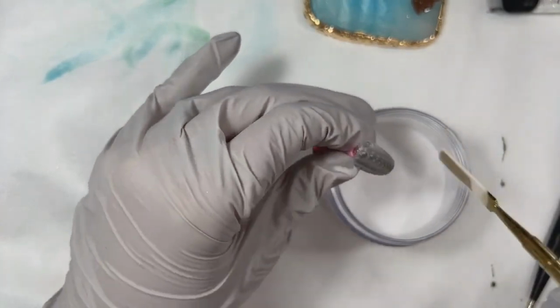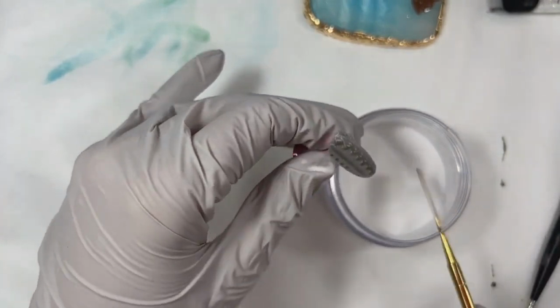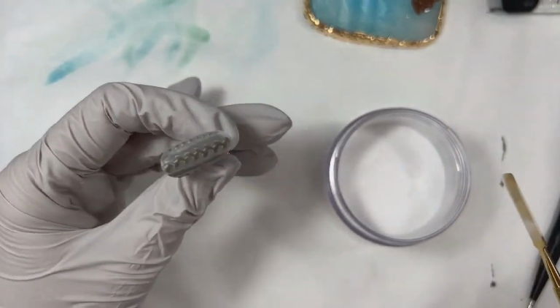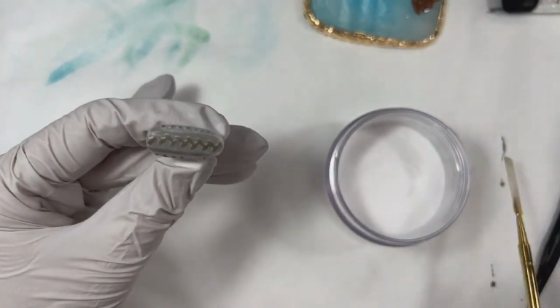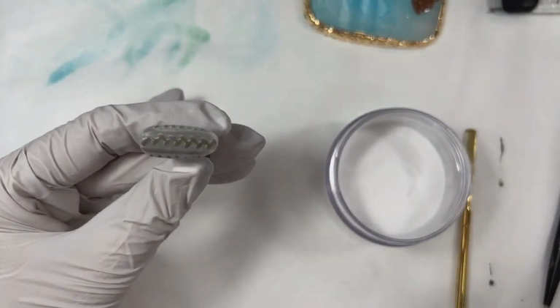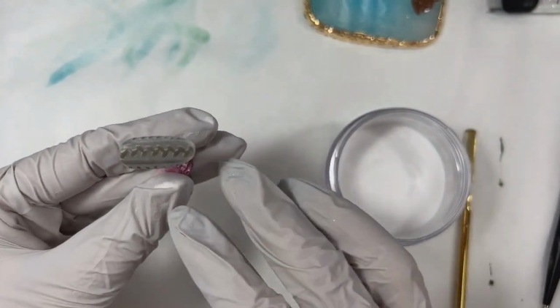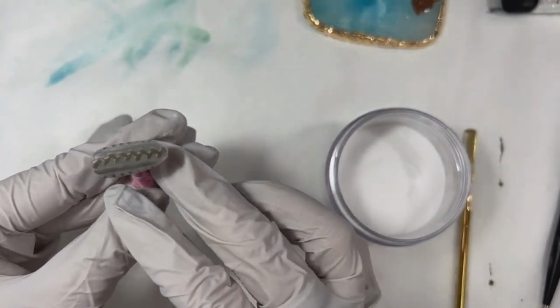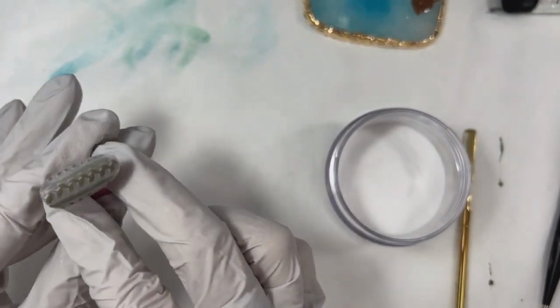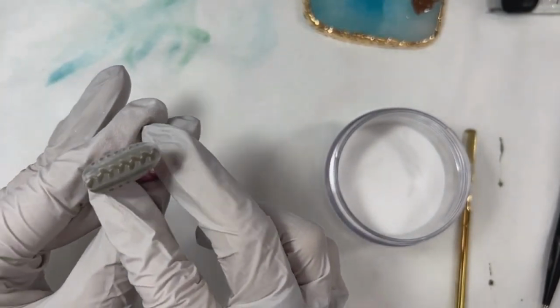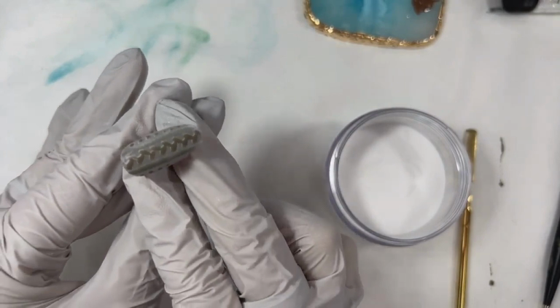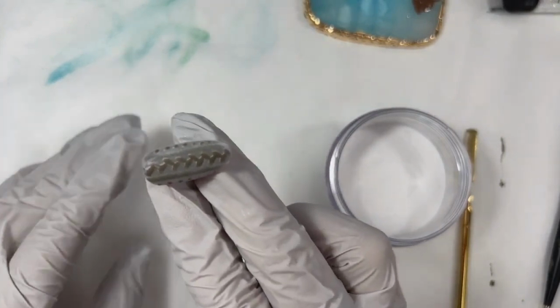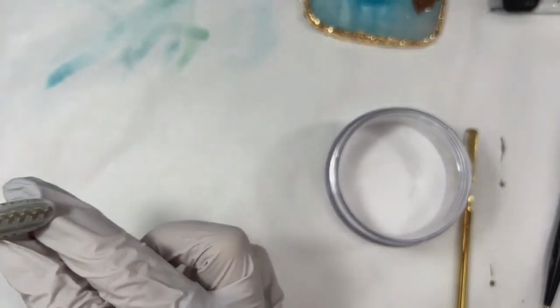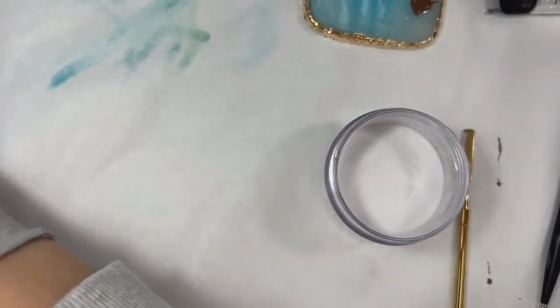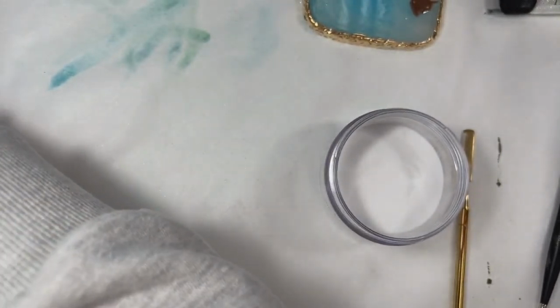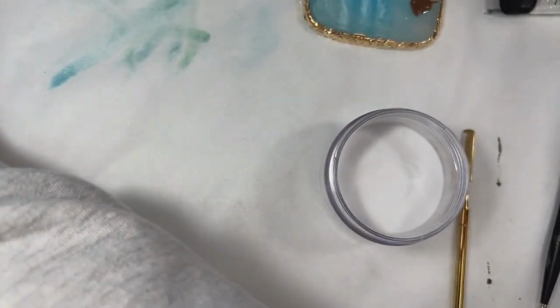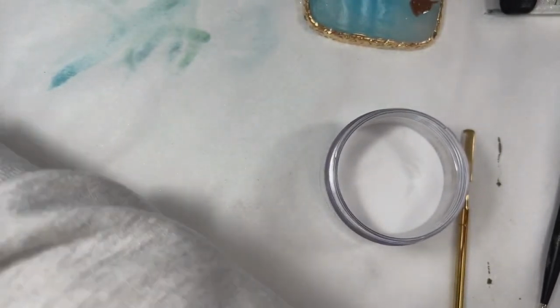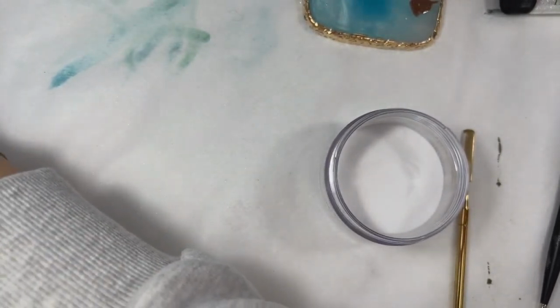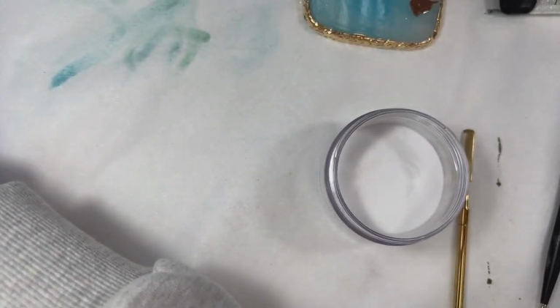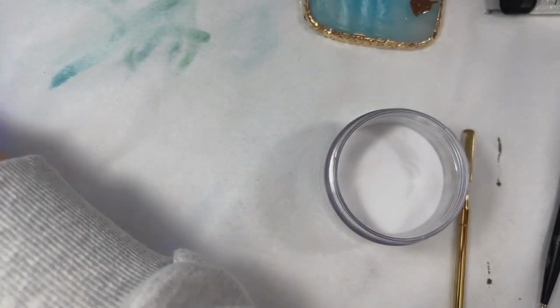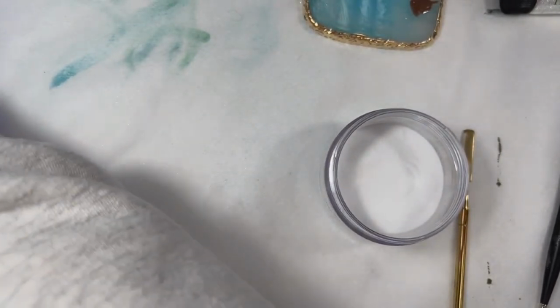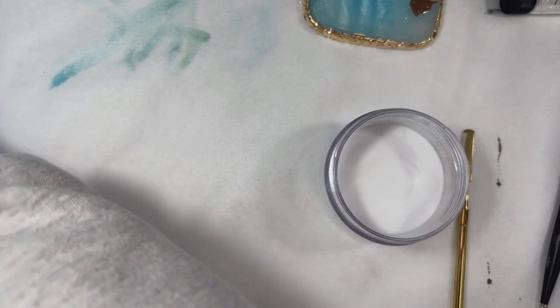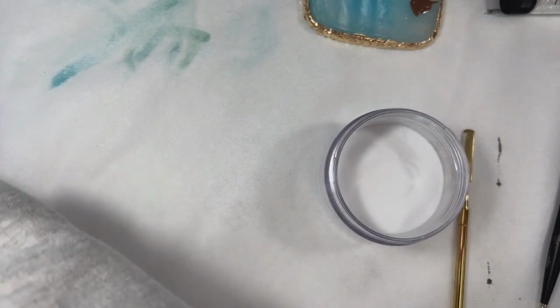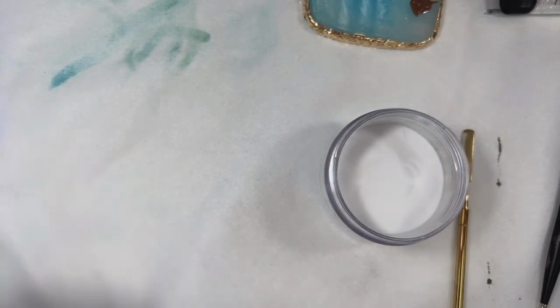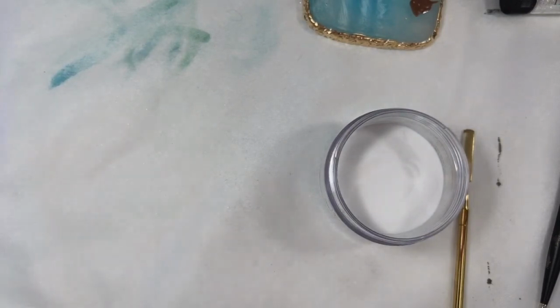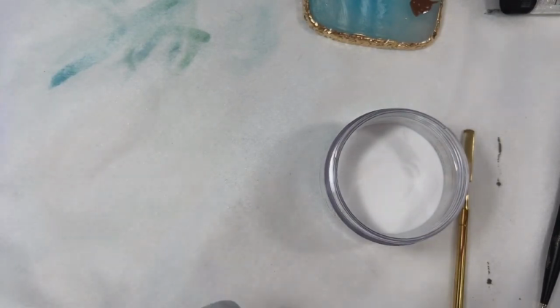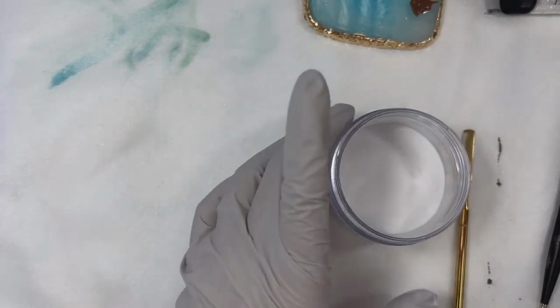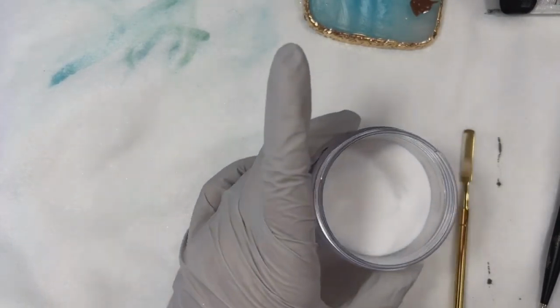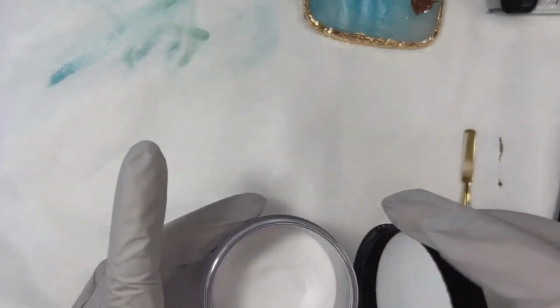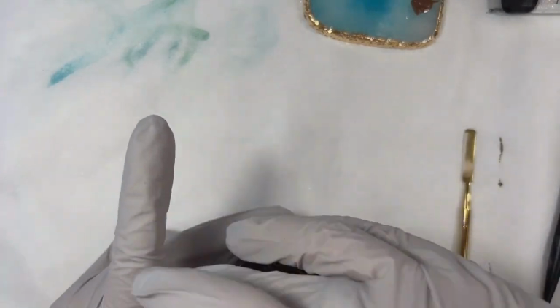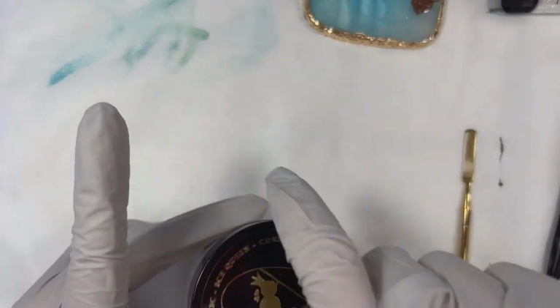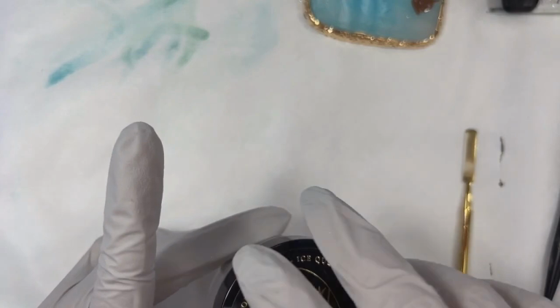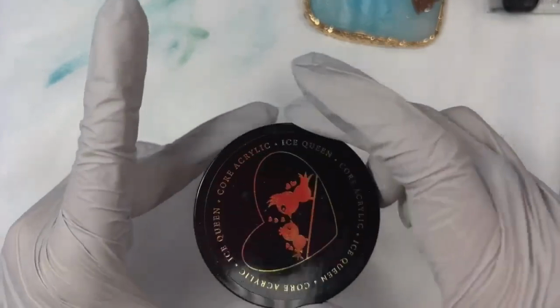Once we have everything covered, we're going to give this a full 60-second cure and then wipe off that excess. That was close — that almost ruined the entire design.